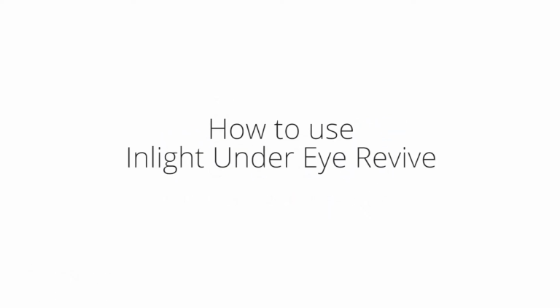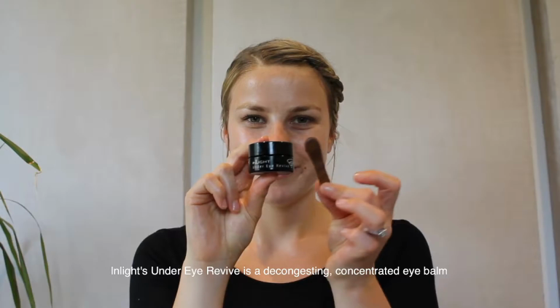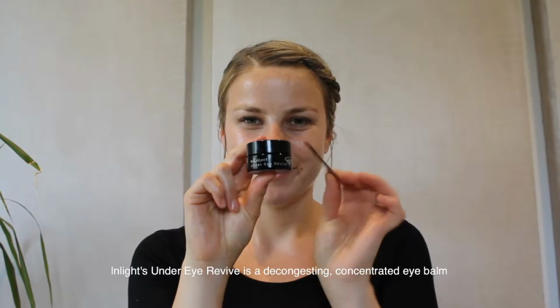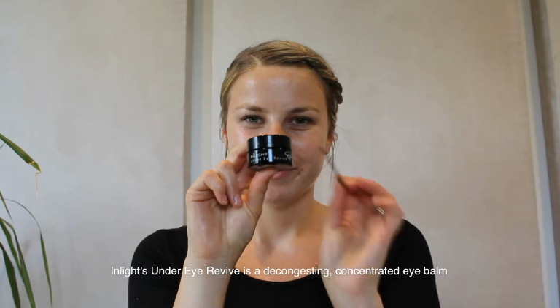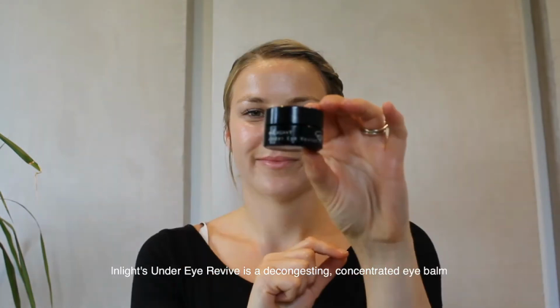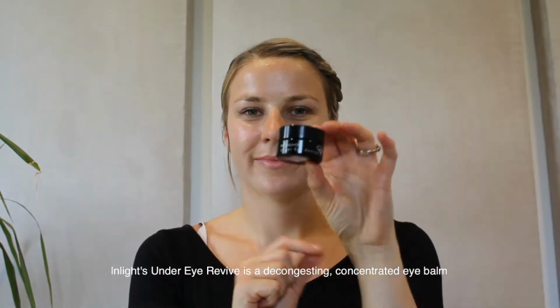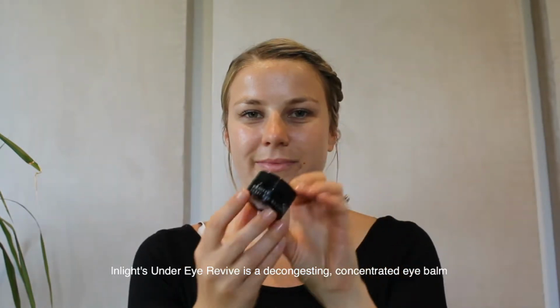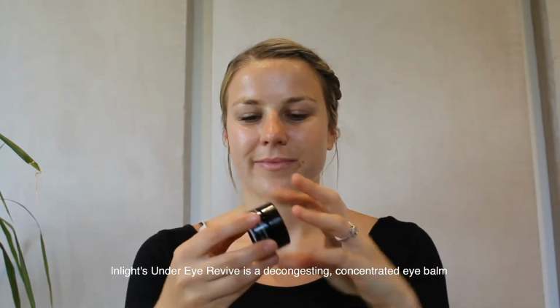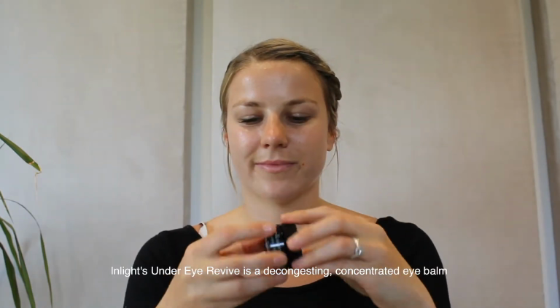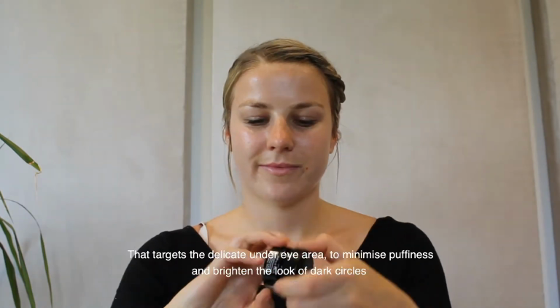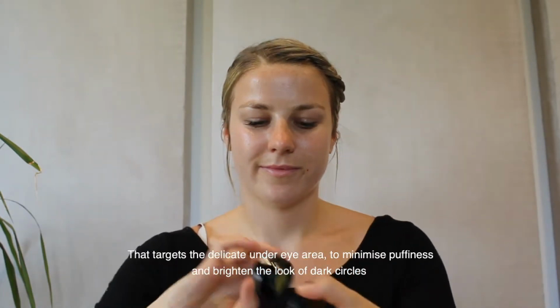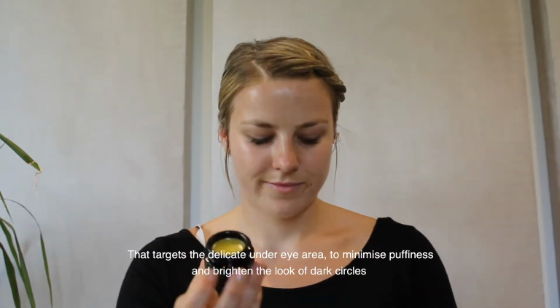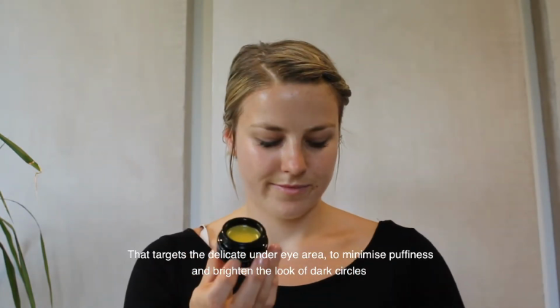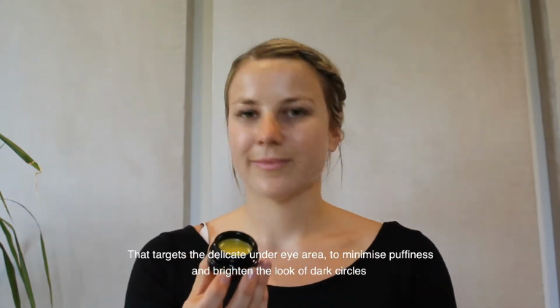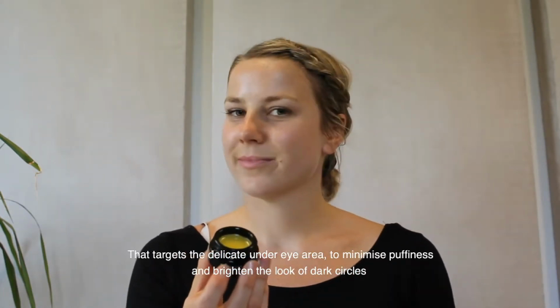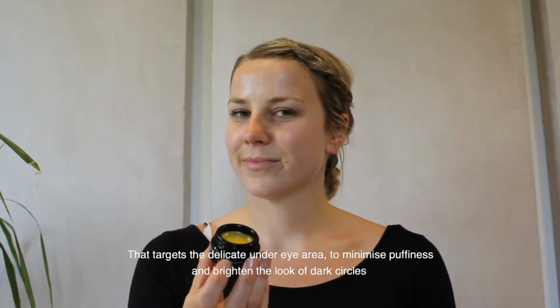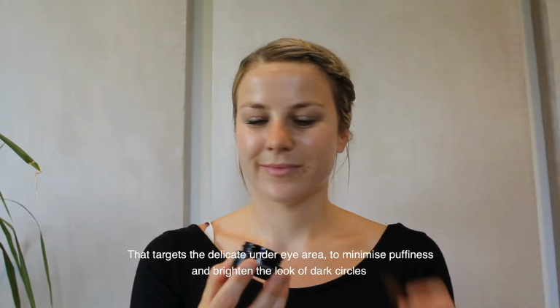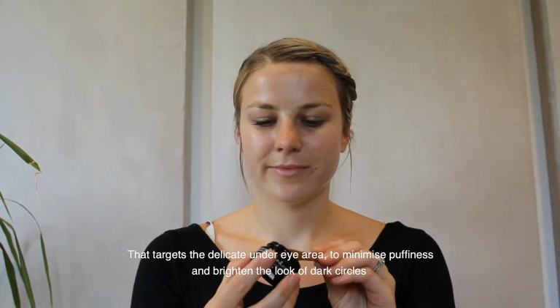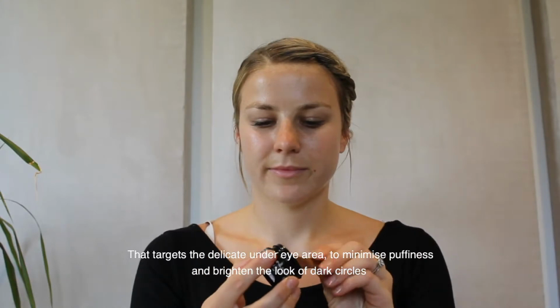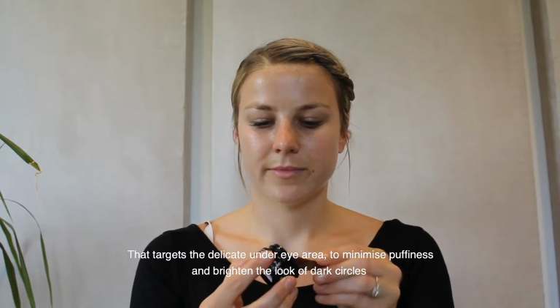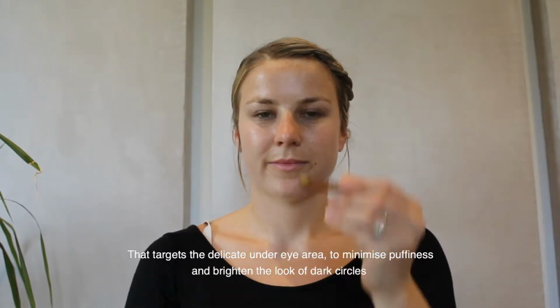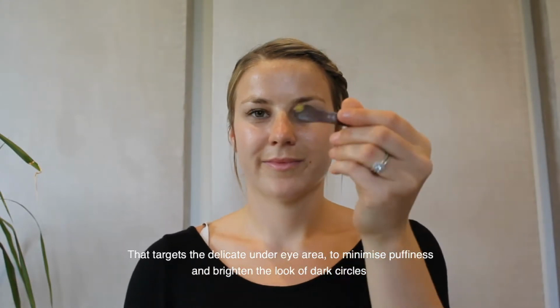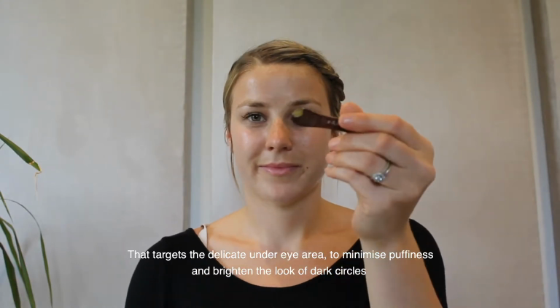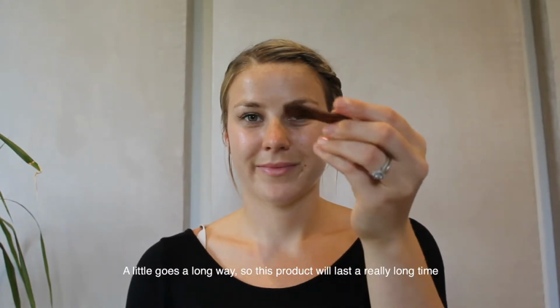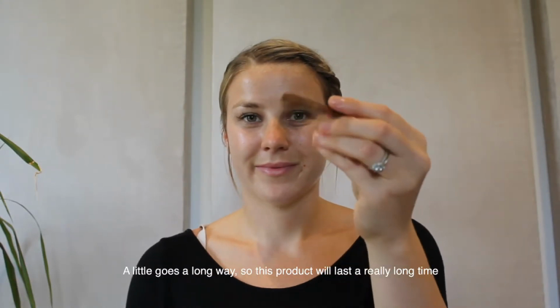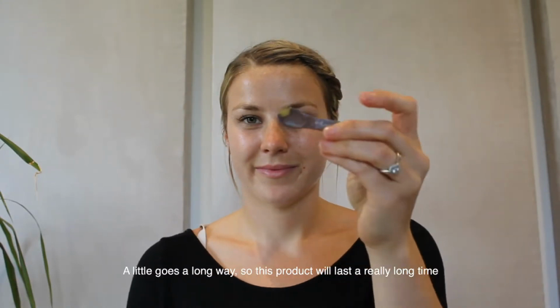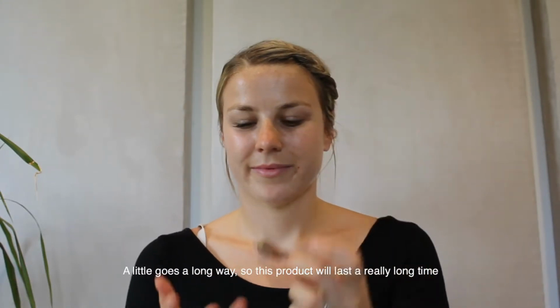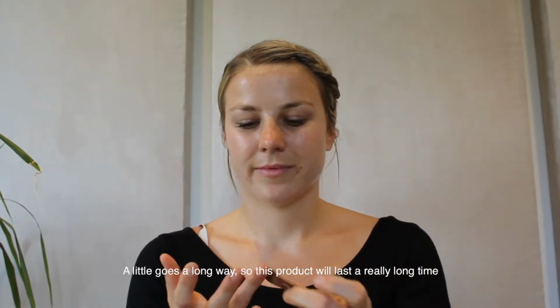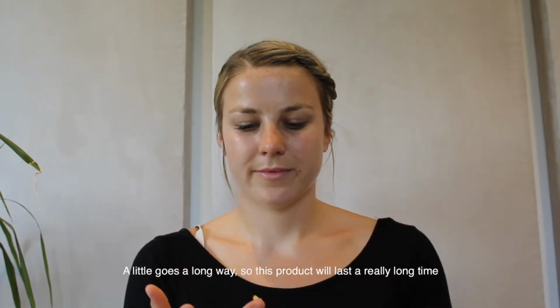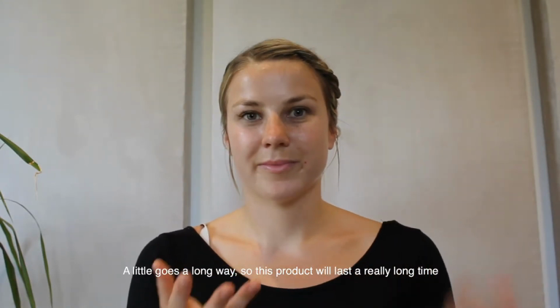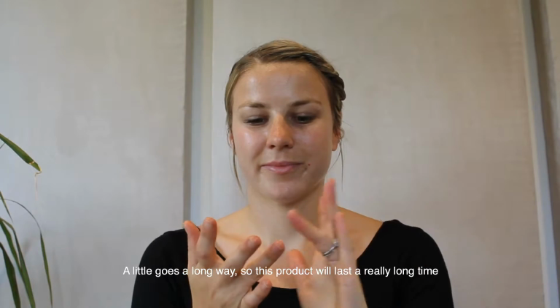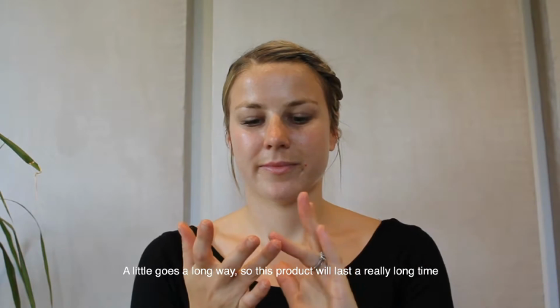InLite's Under Eye Revive is a decongesting, concentrated eye balm that targets the delicate under eye area to minimise puffiness and brighten the look of dark circles. A little goes a long way, so this product will last a really long time.